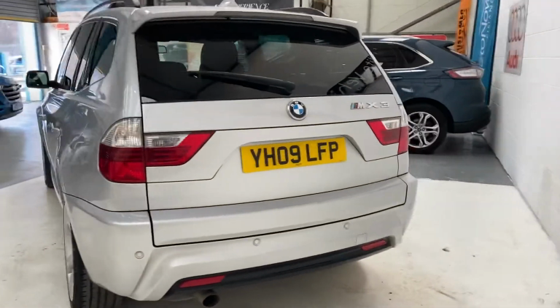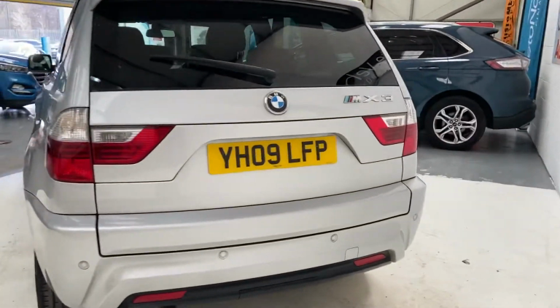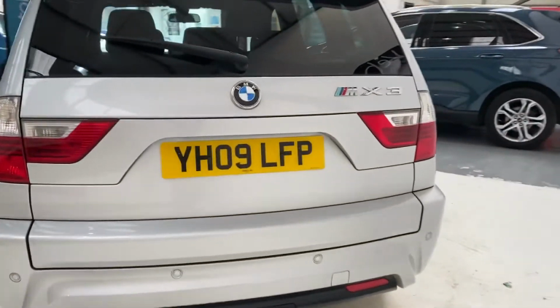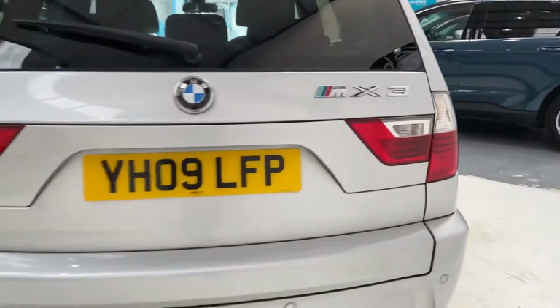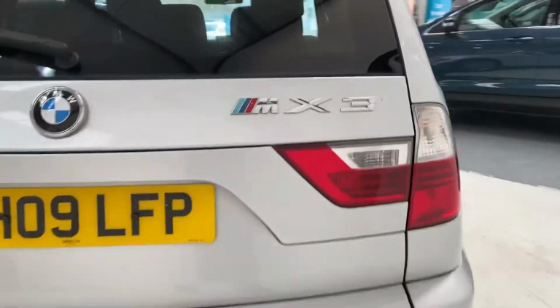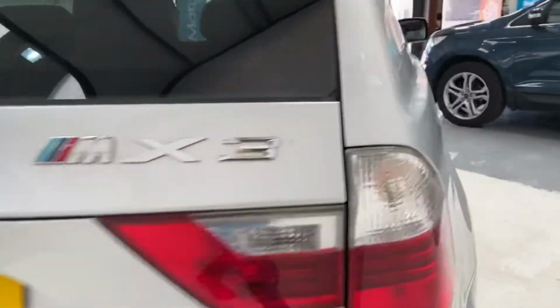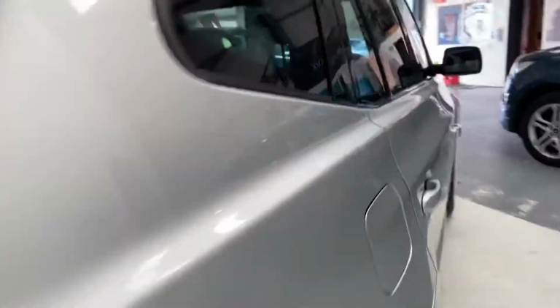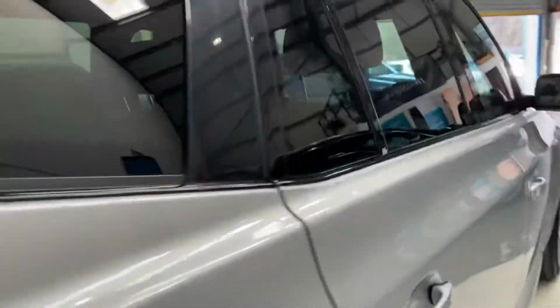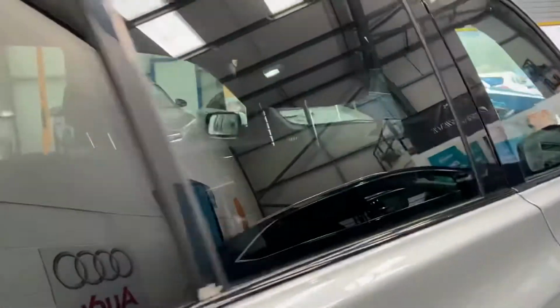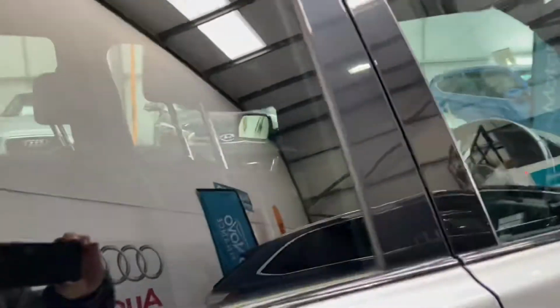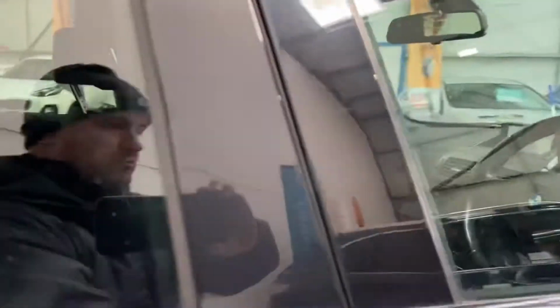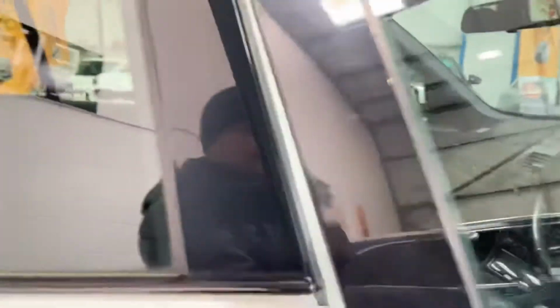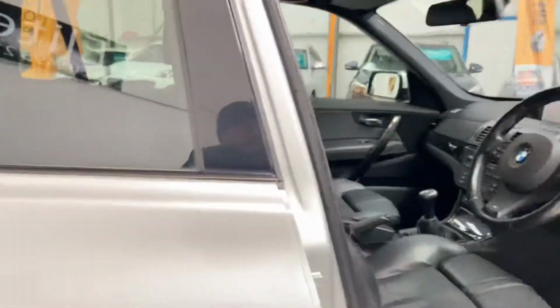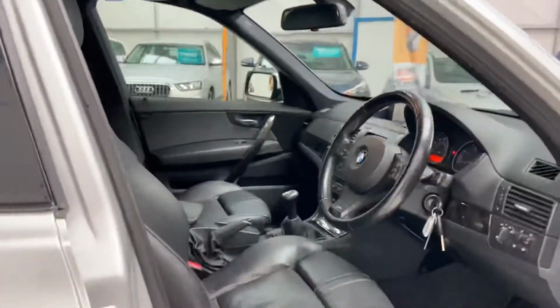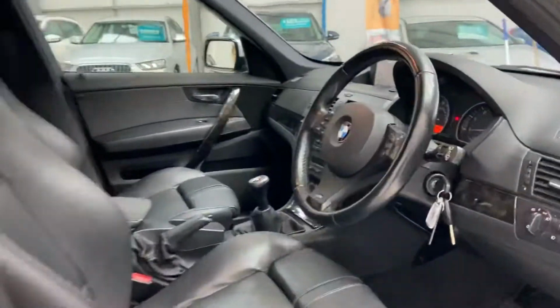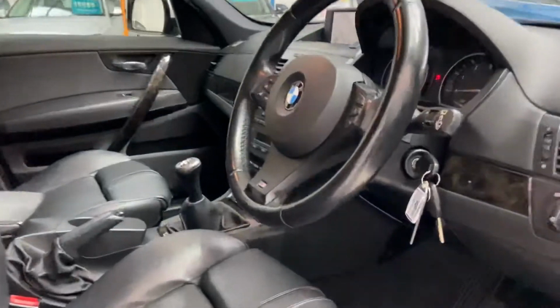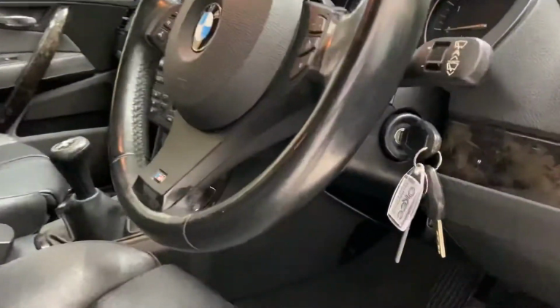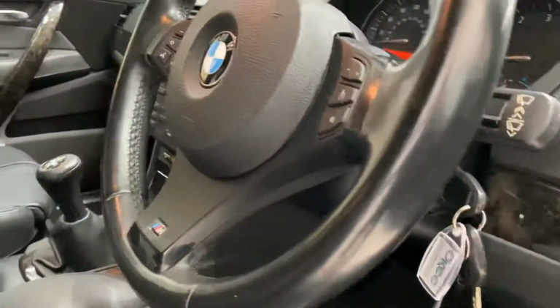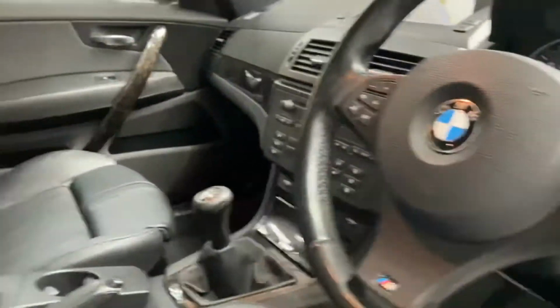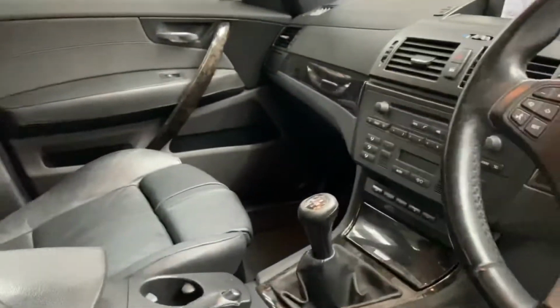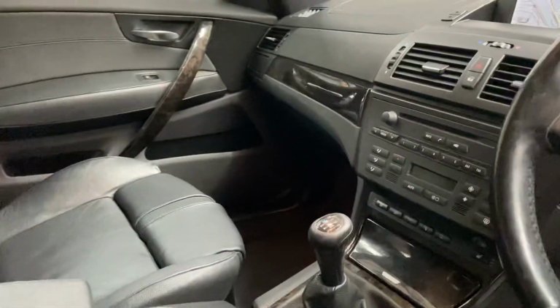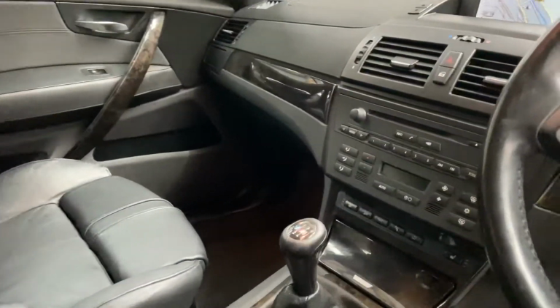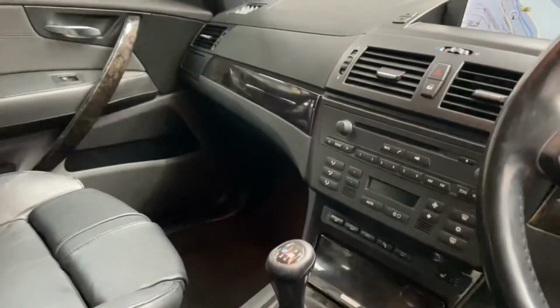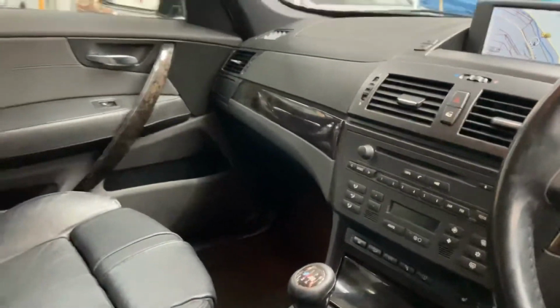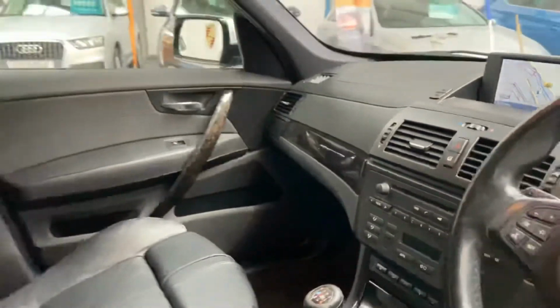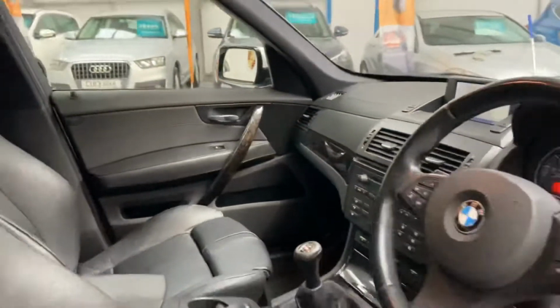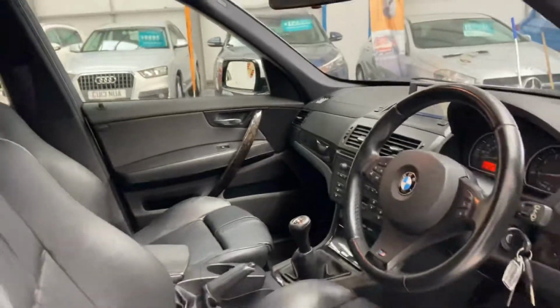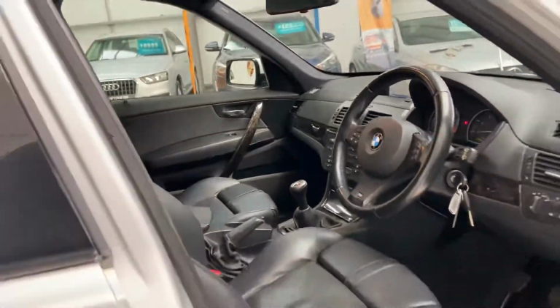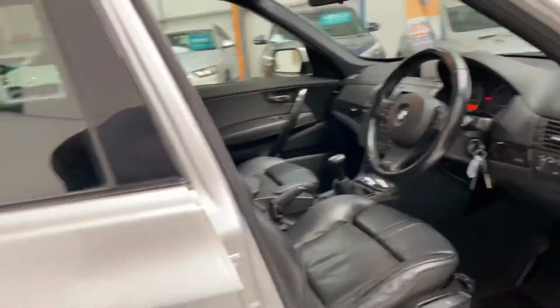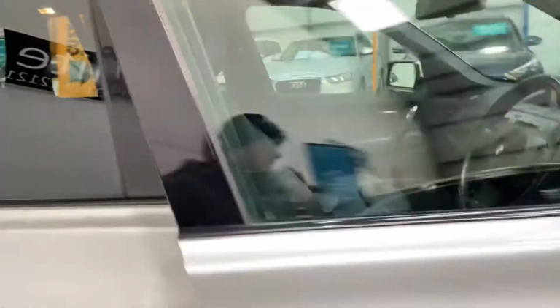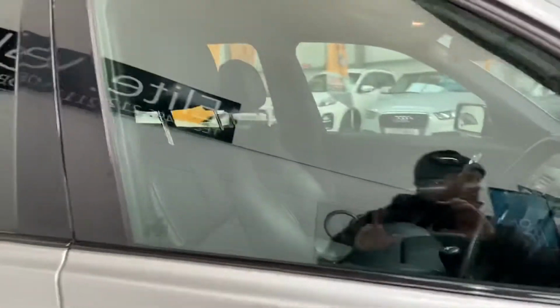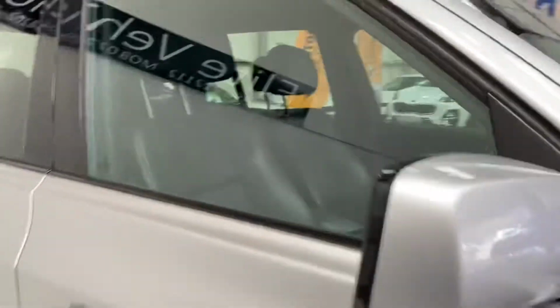A really nice clean car — drives really well. We will give it a new service and a brand new MOT. There are two keys, a full book pack, and partial service history.